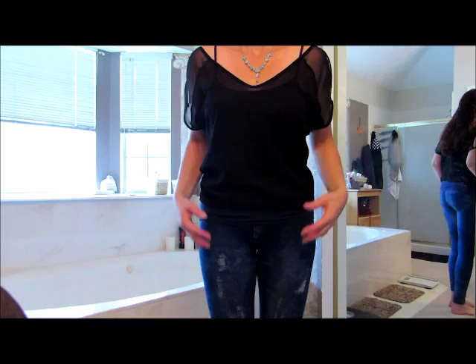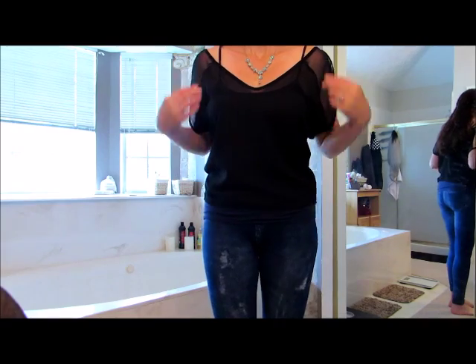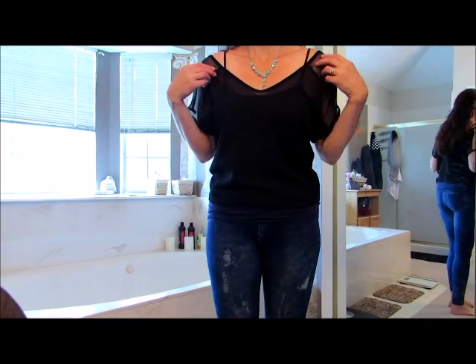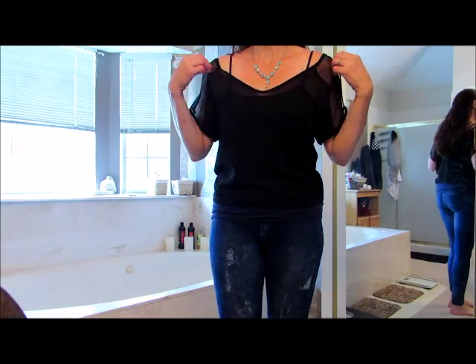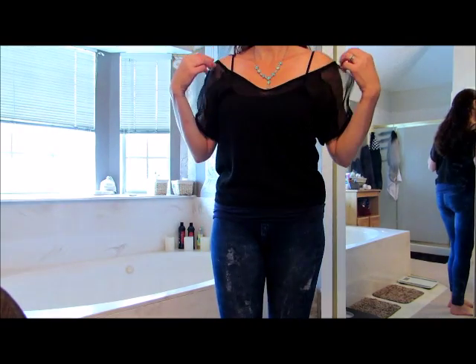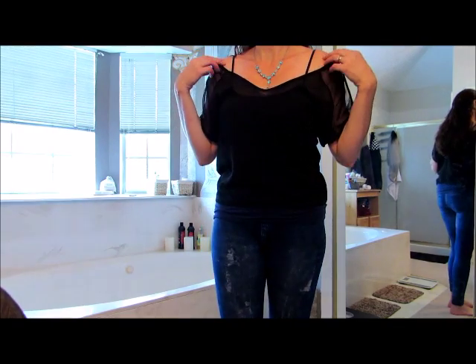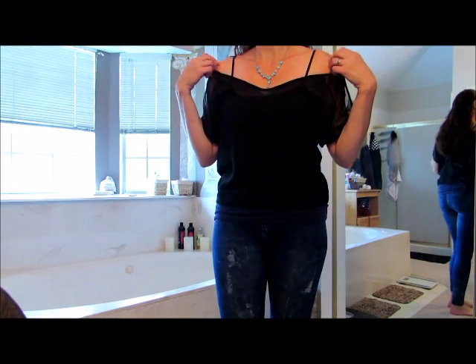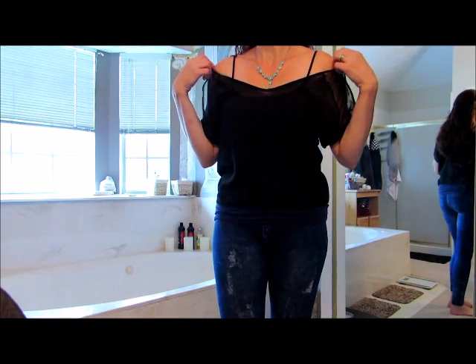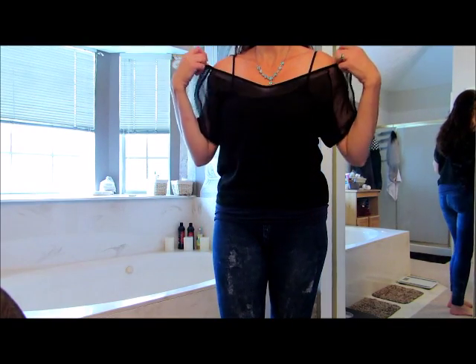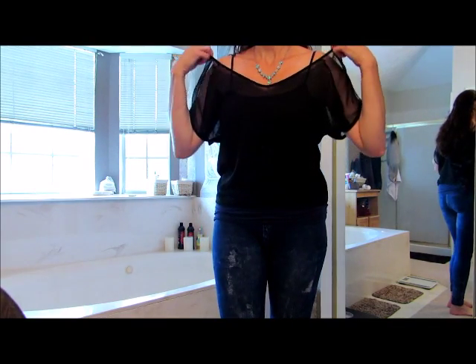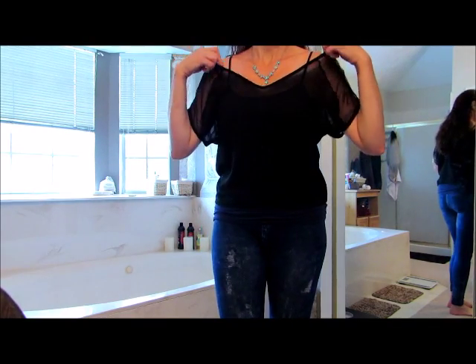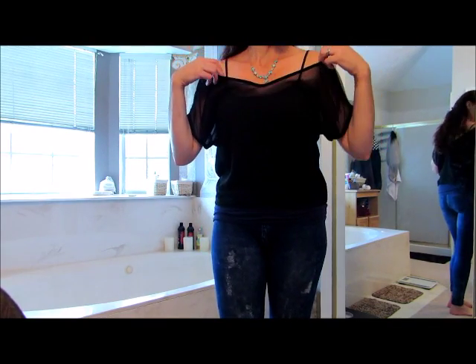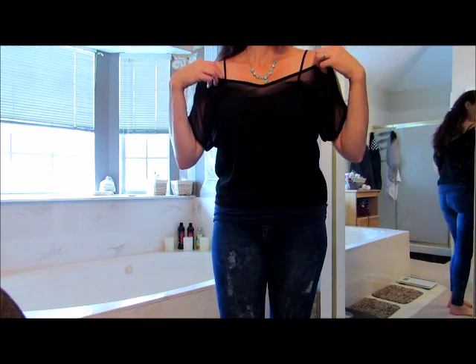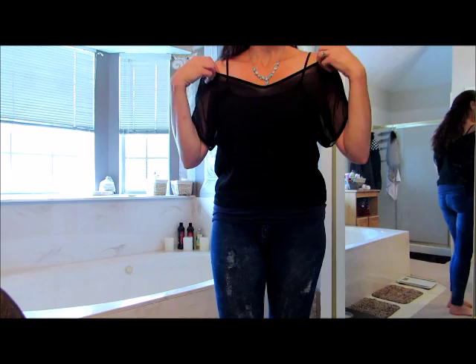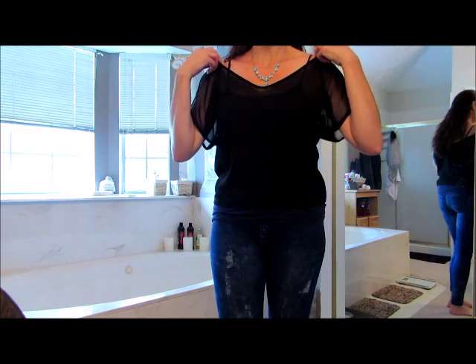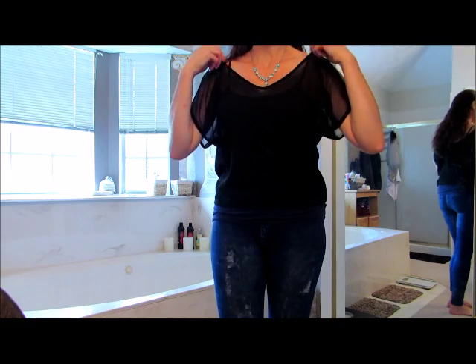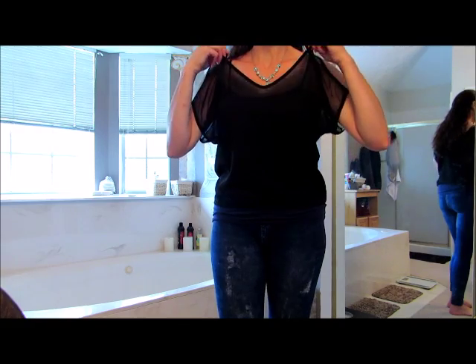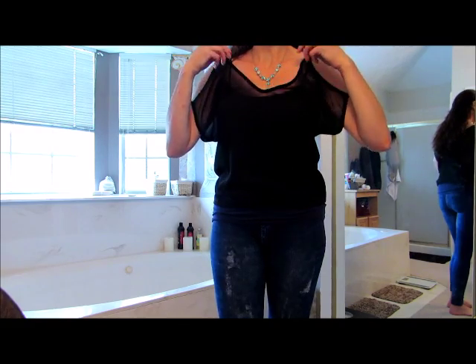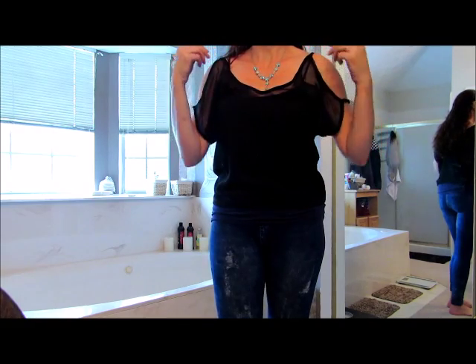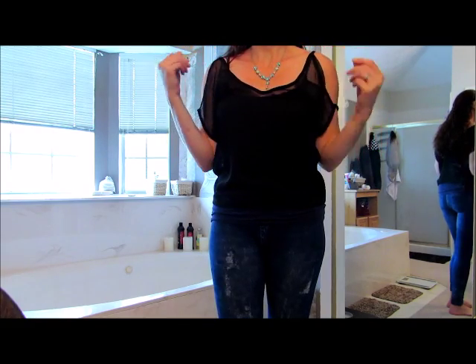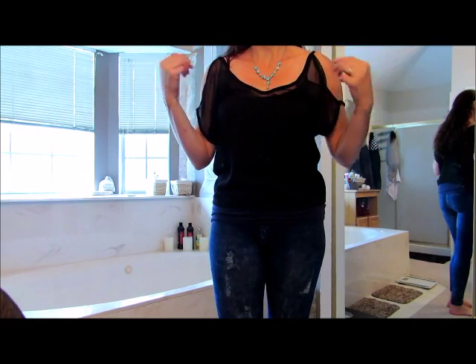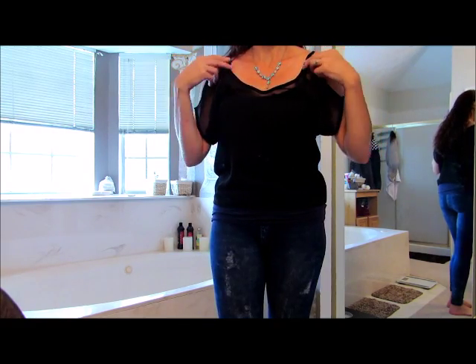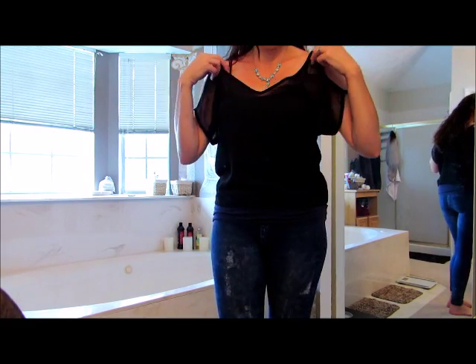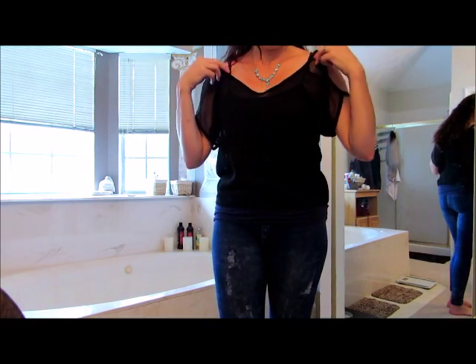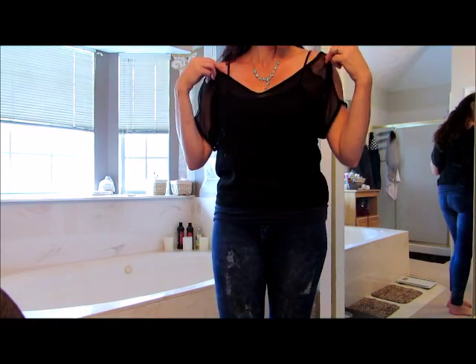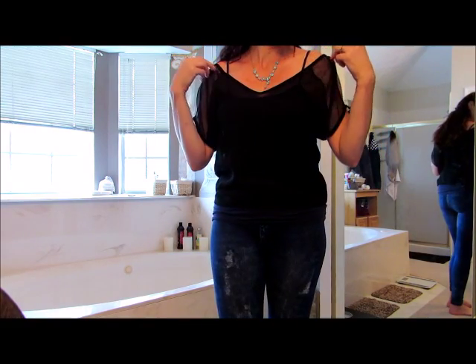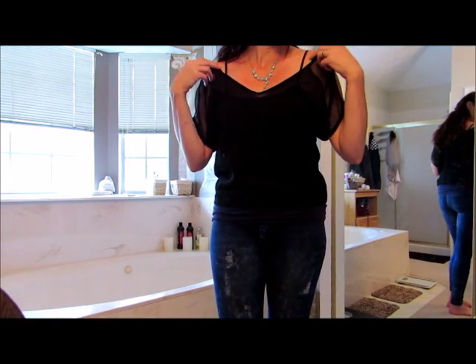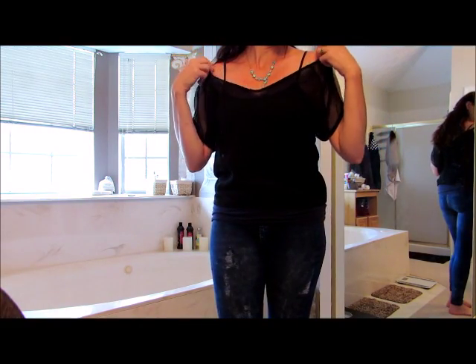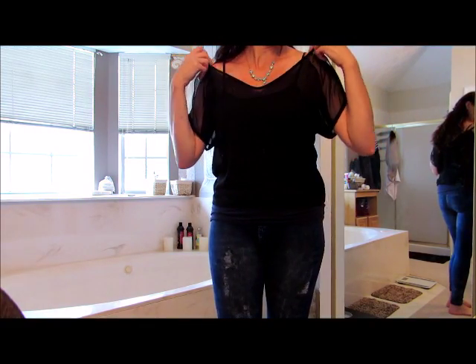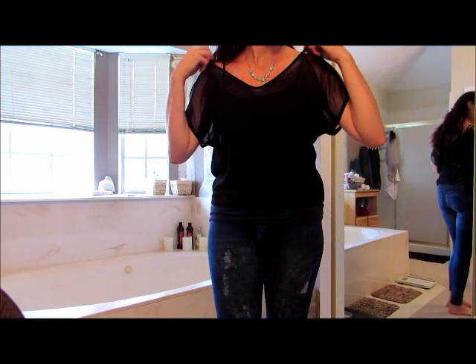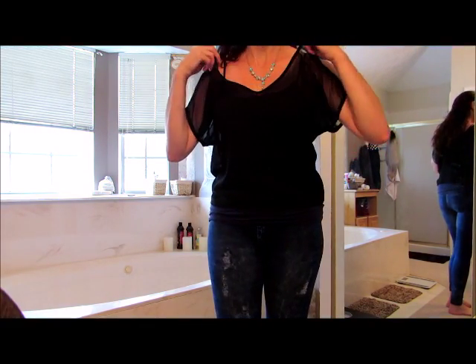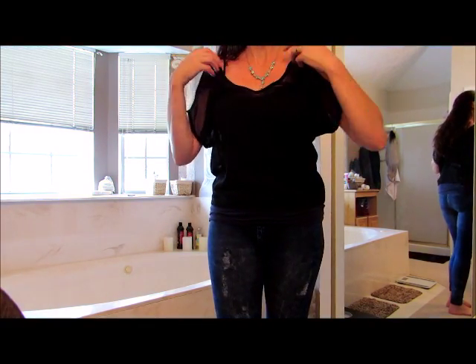Well, this is a cute little over shirt. I have no idea why I grabbed this small — I am never ever in my life a small — but surprisingly, it fits.